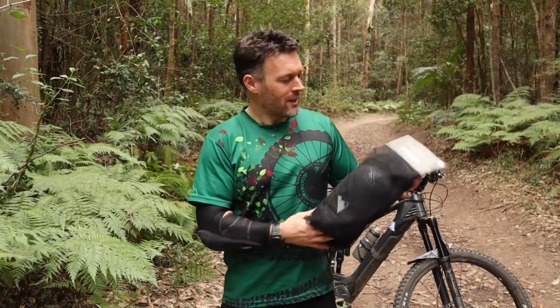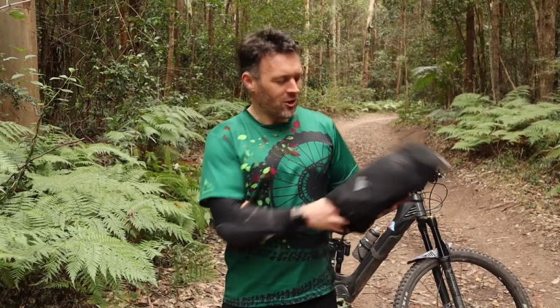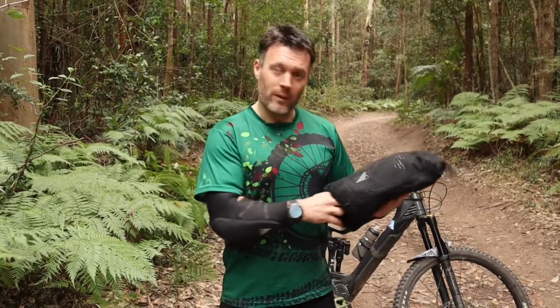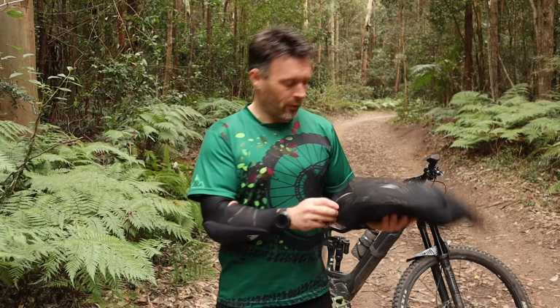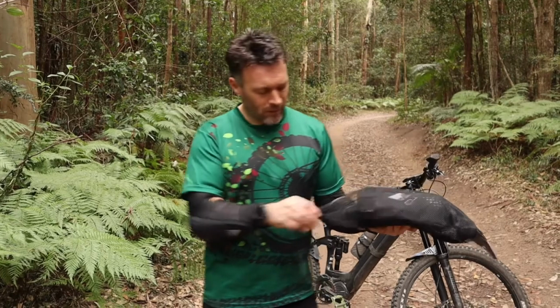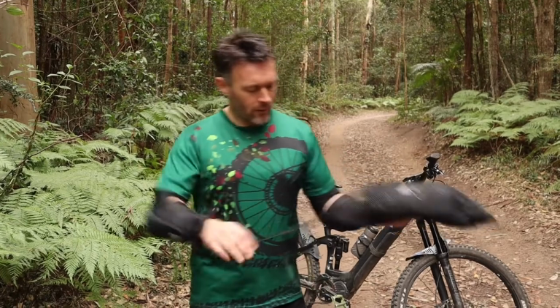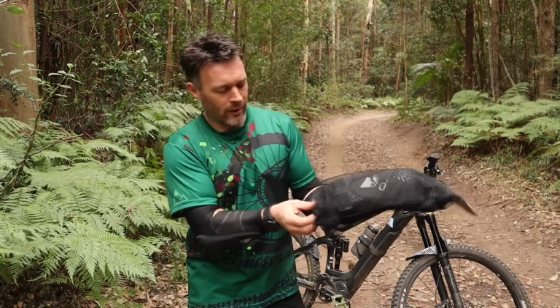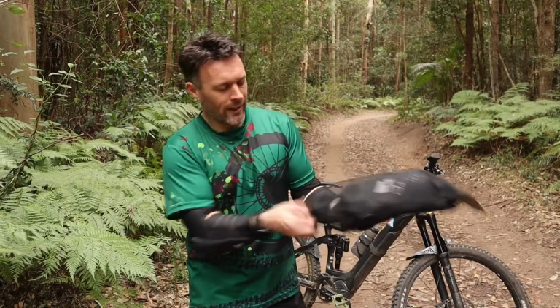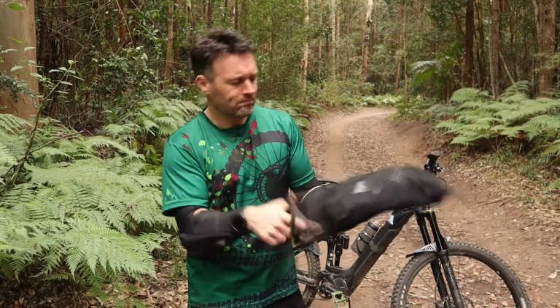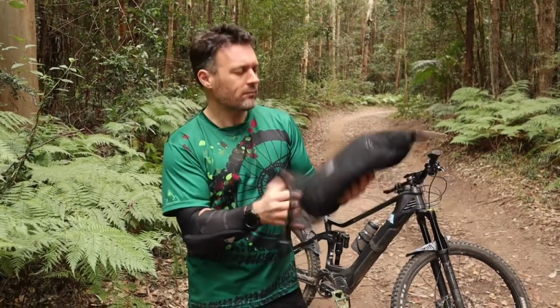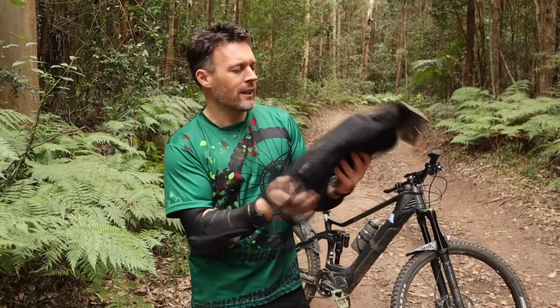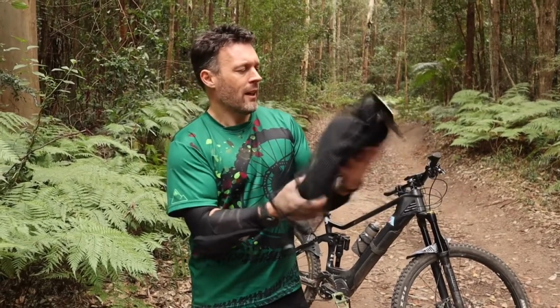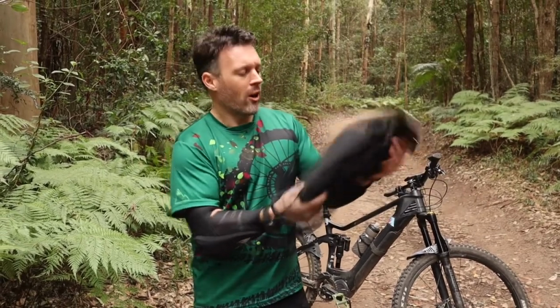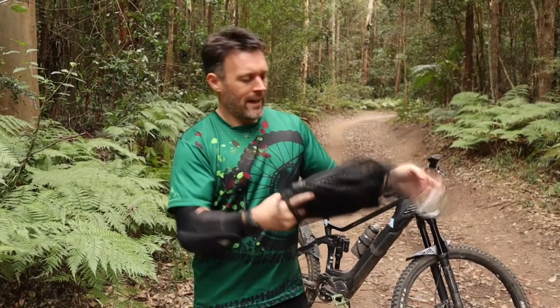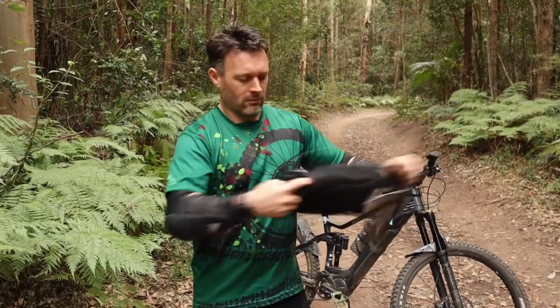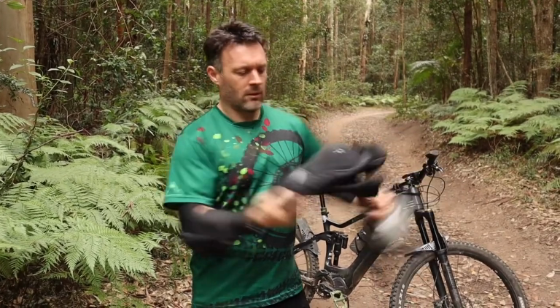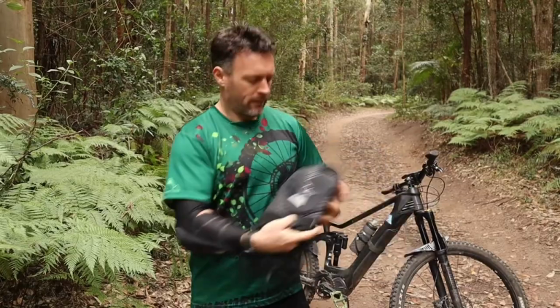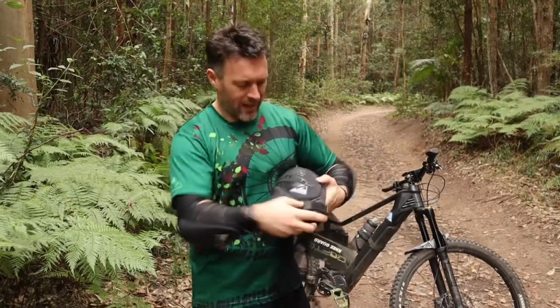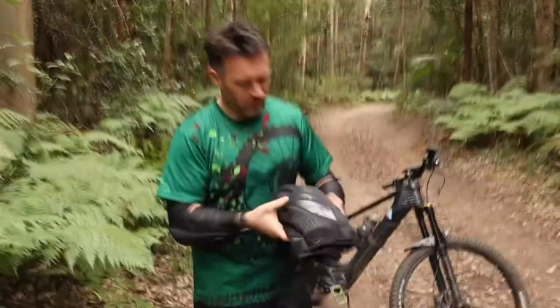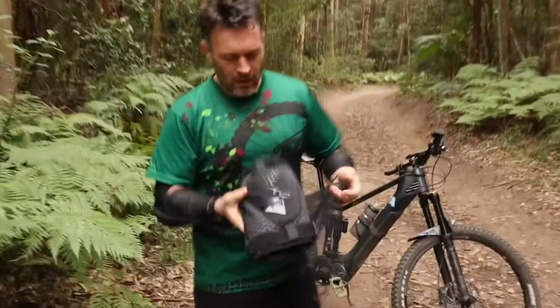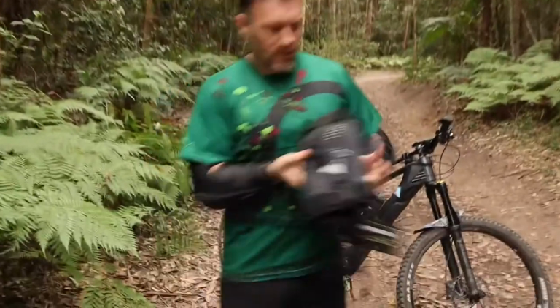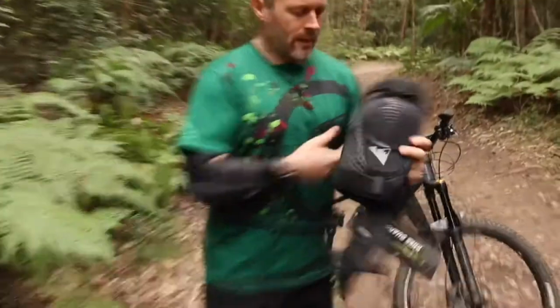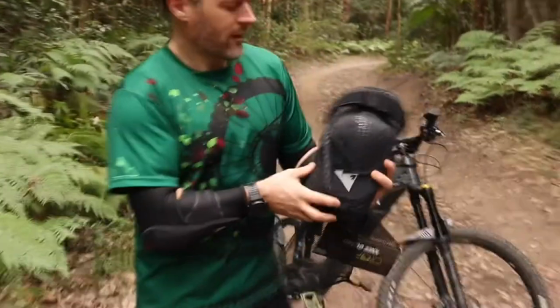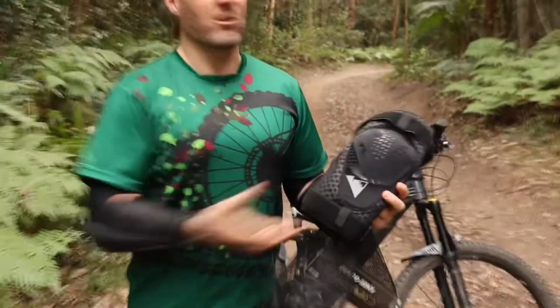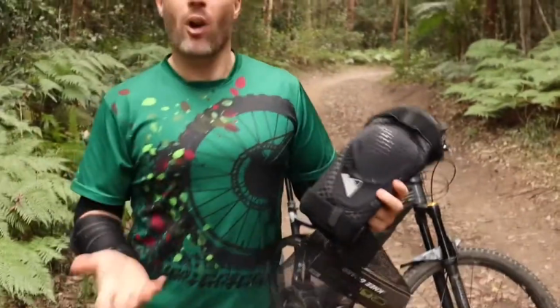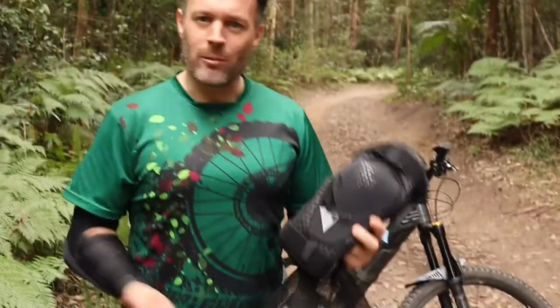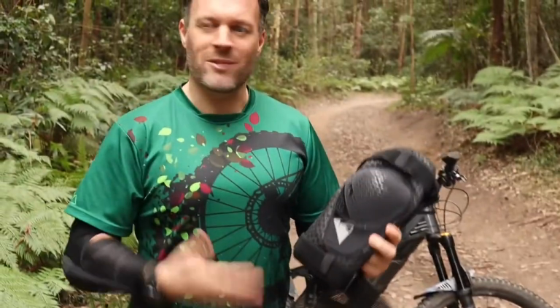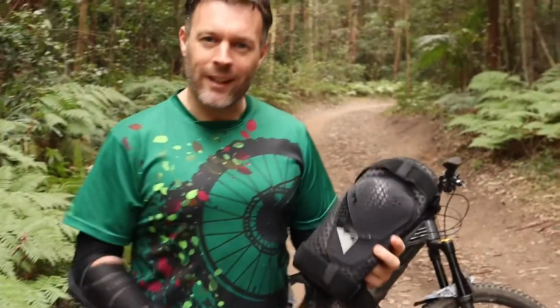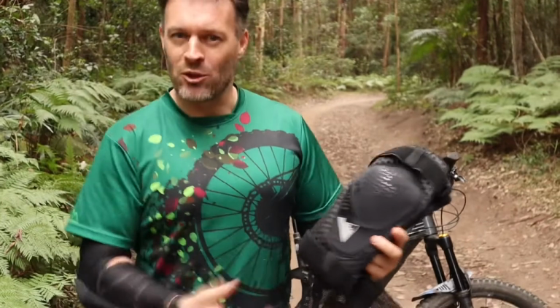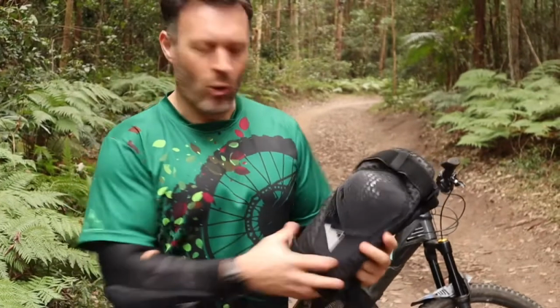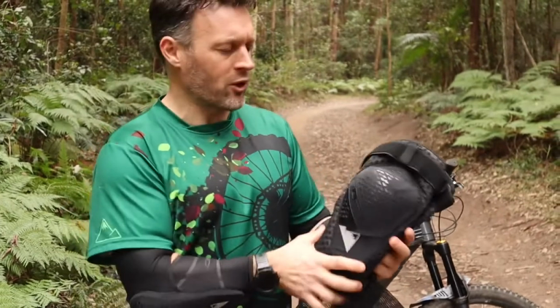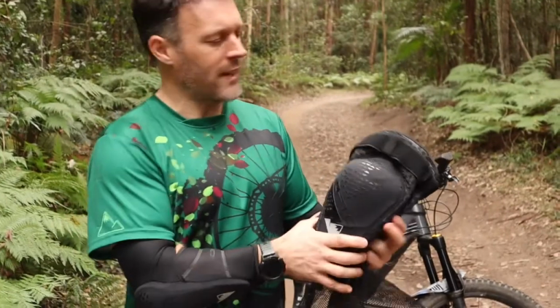Just to give you a bit of a run through — looking at them here, they are a full protection knee pad aimed at the rider who's going to be doing some downhill, some Enduro, and really wants good protection.